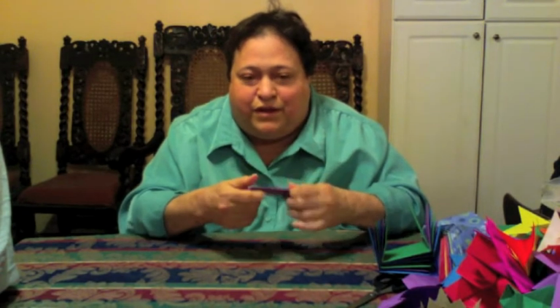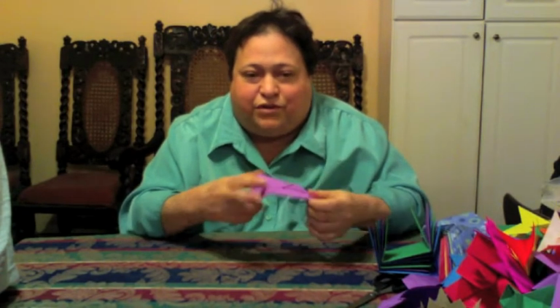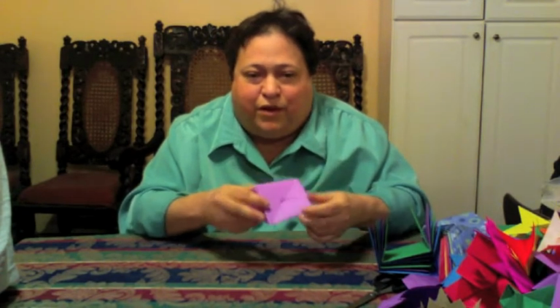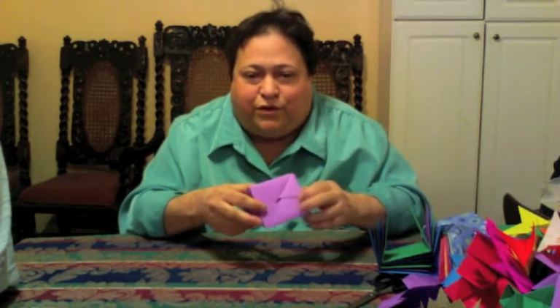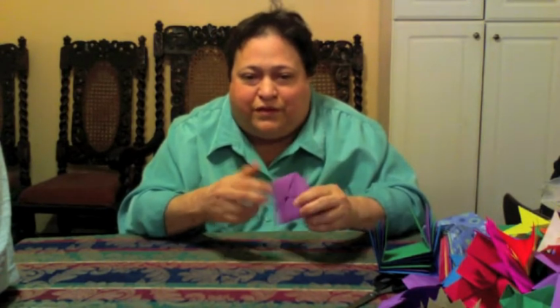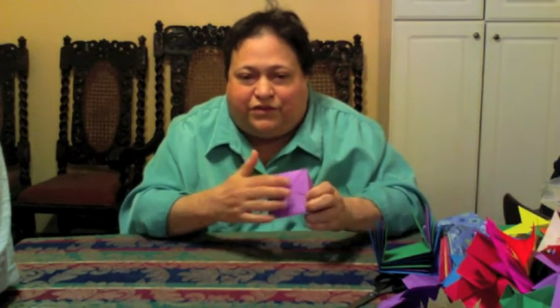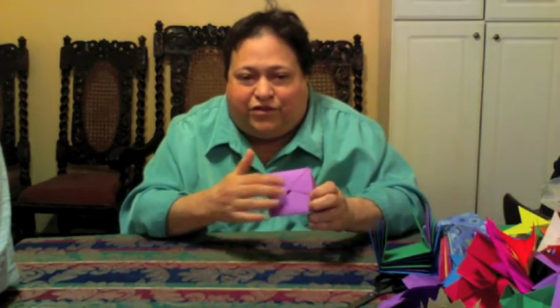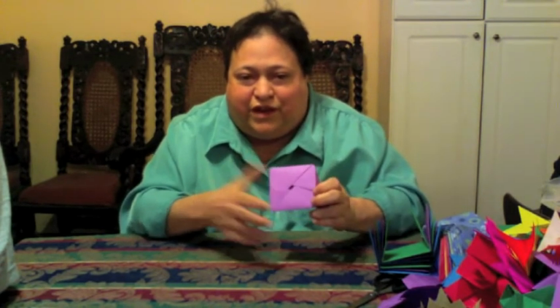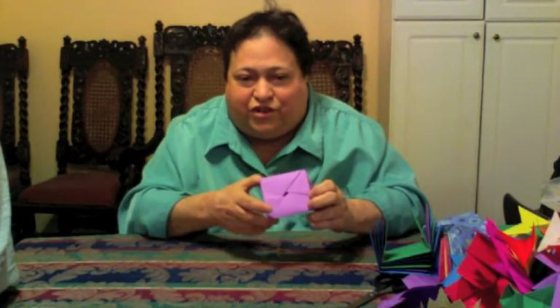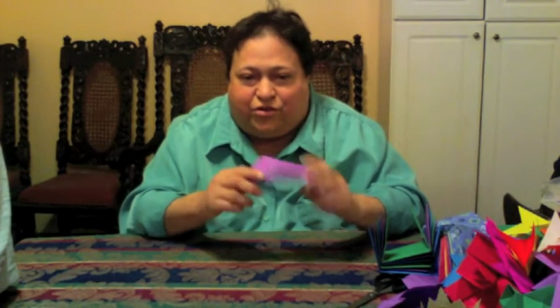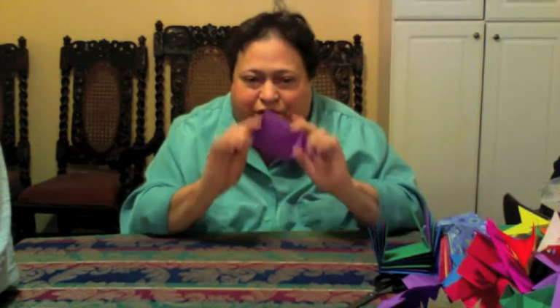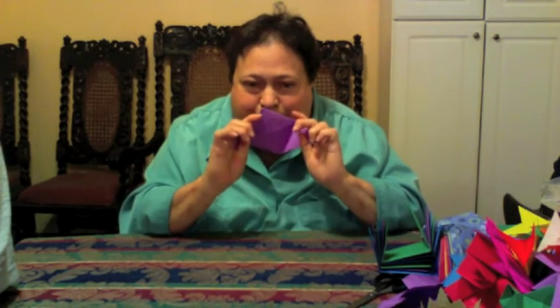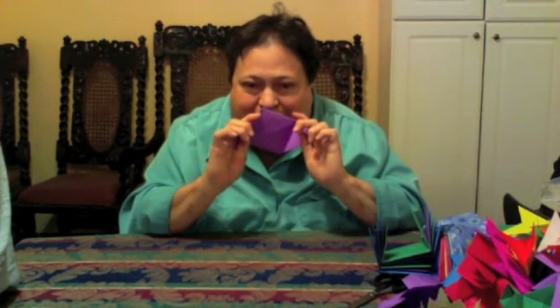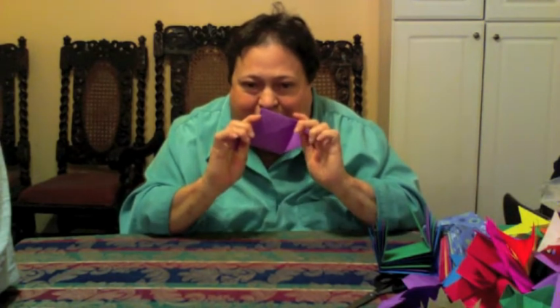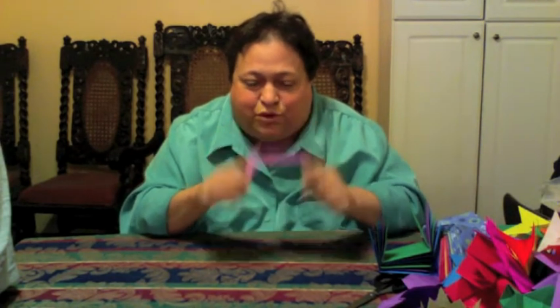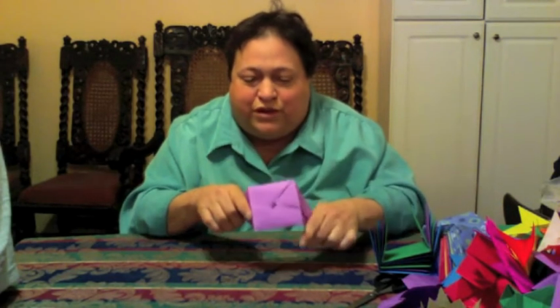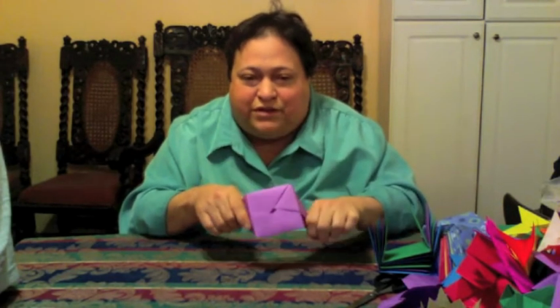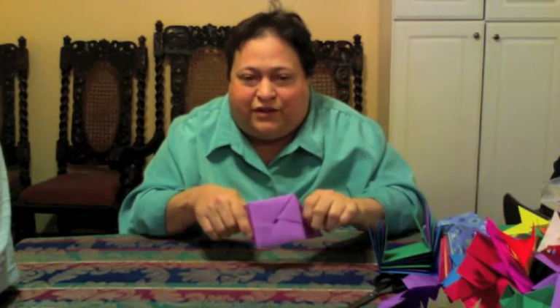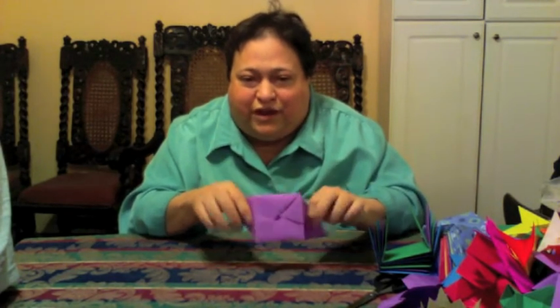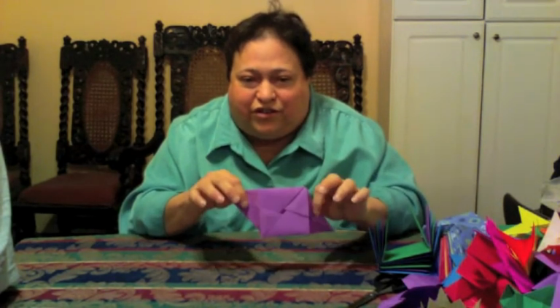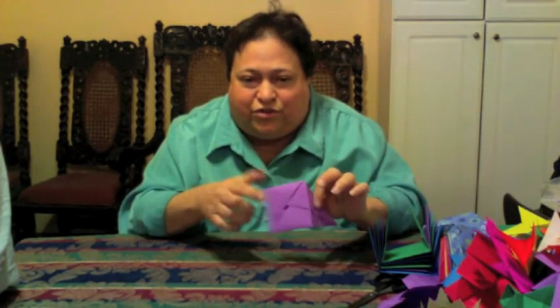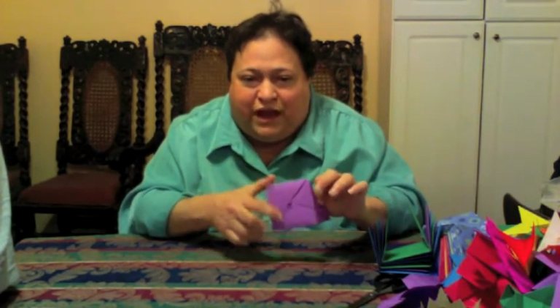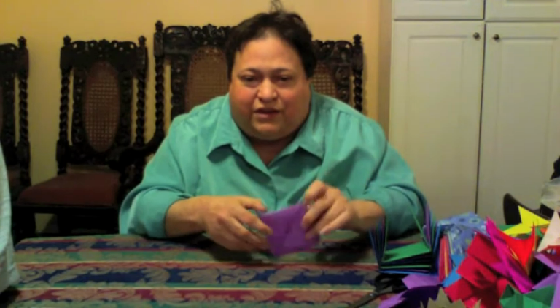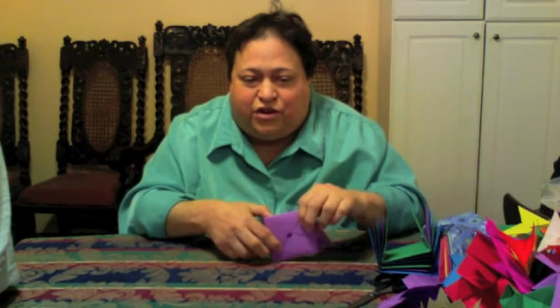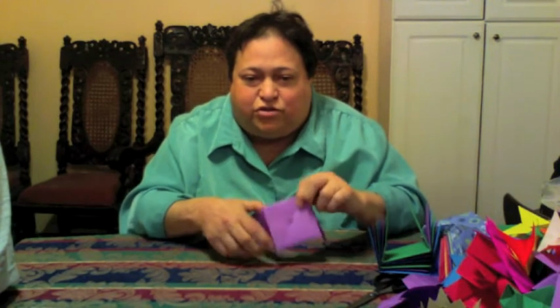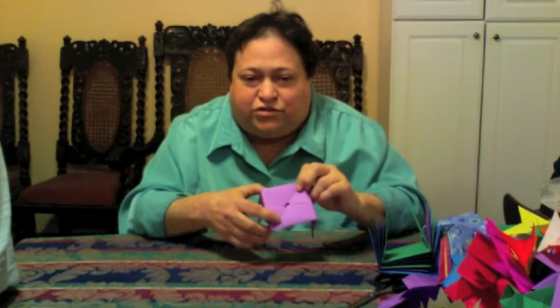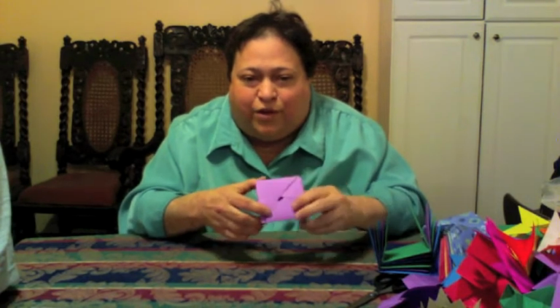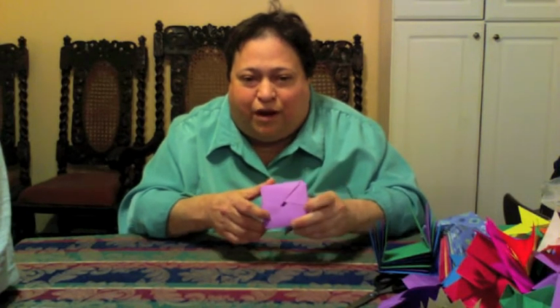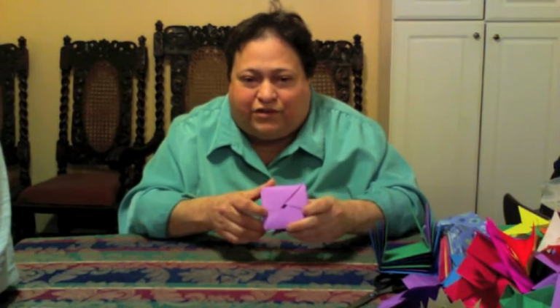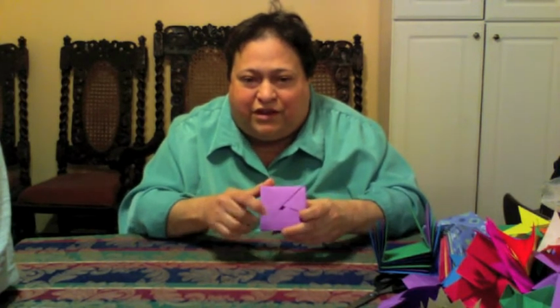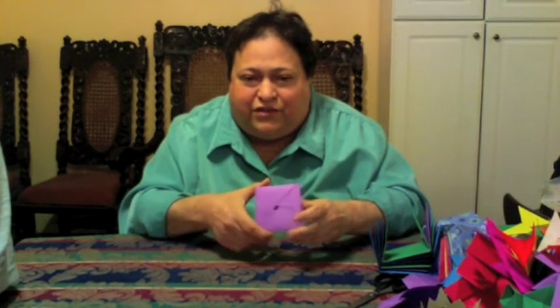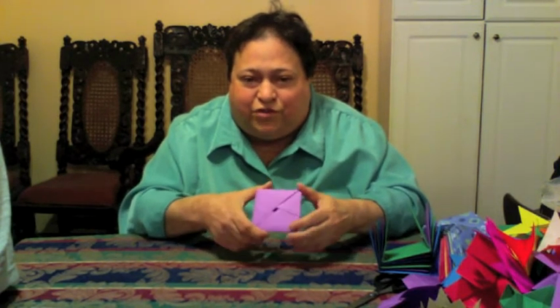If you turn it back over, this is the side you're going to attach things to. This is the back. The back is smooth. The side that you attach things to has two little triangle pockets in the center square.